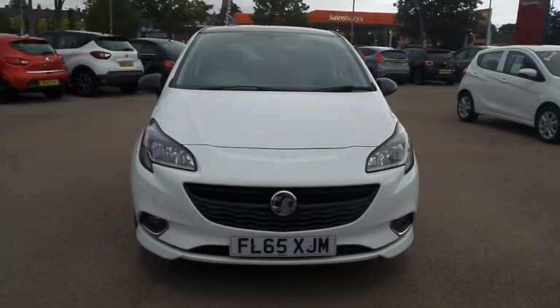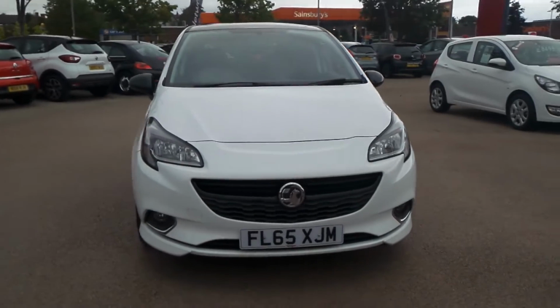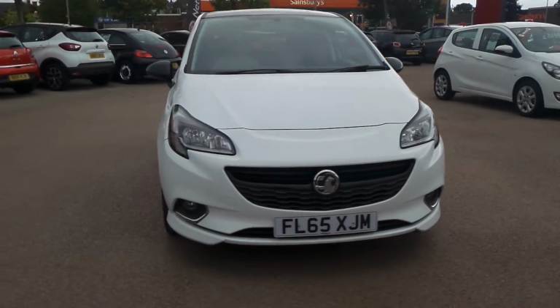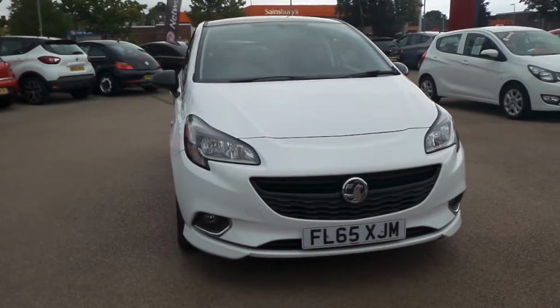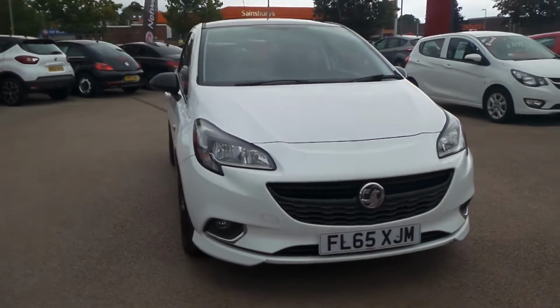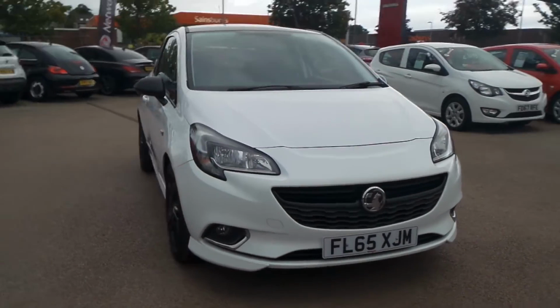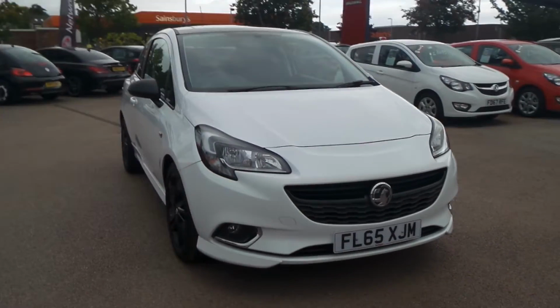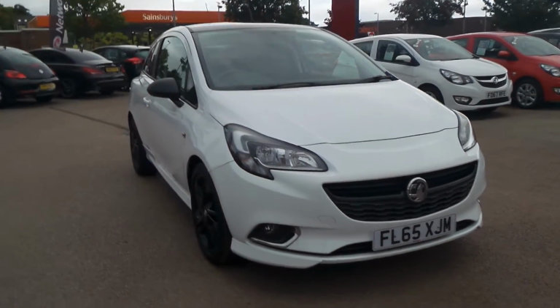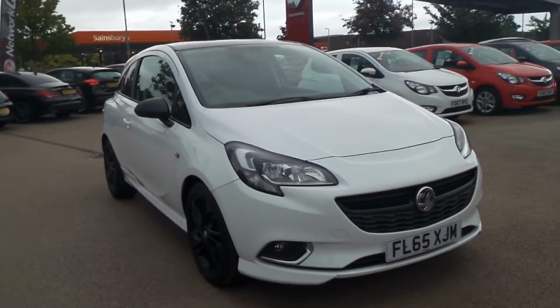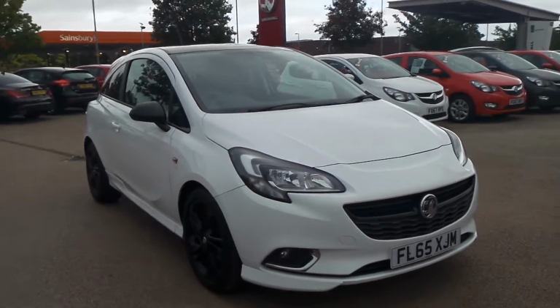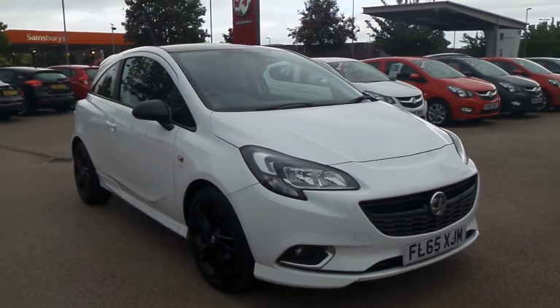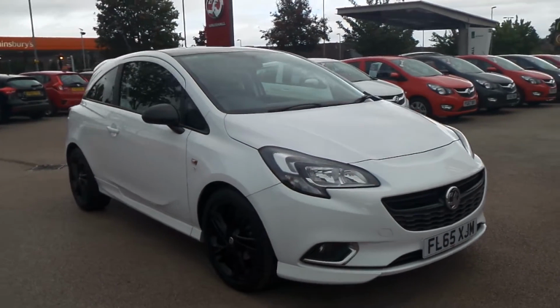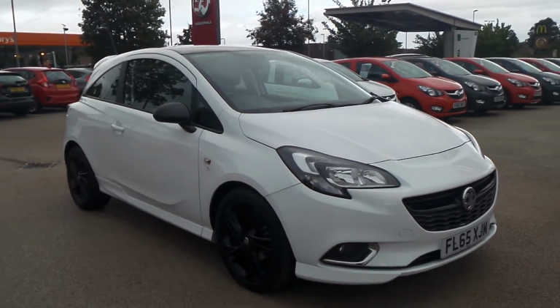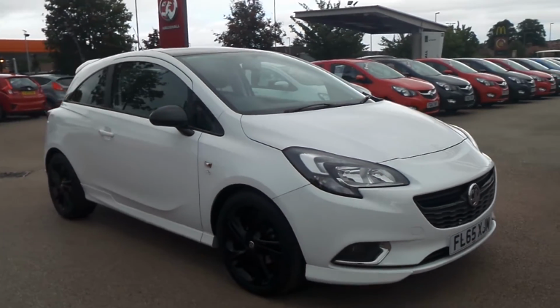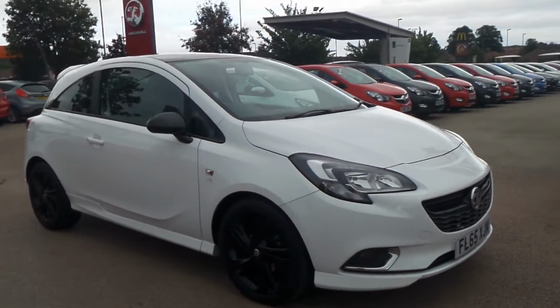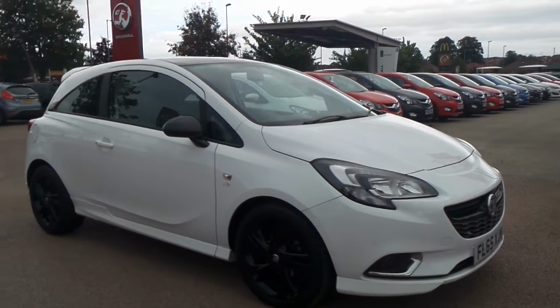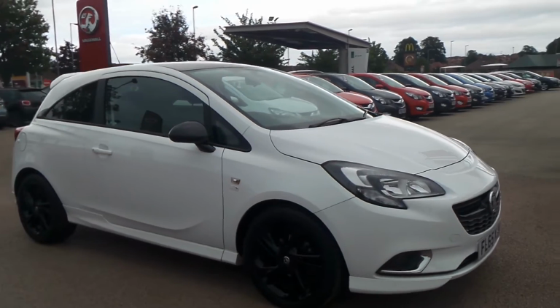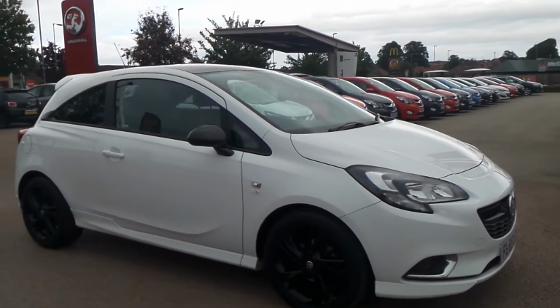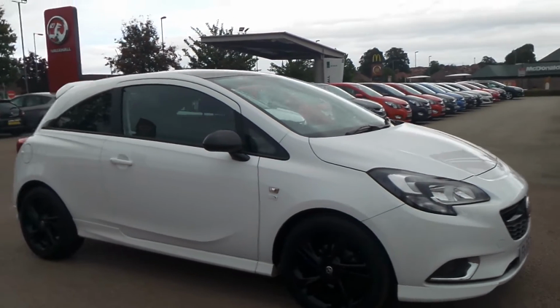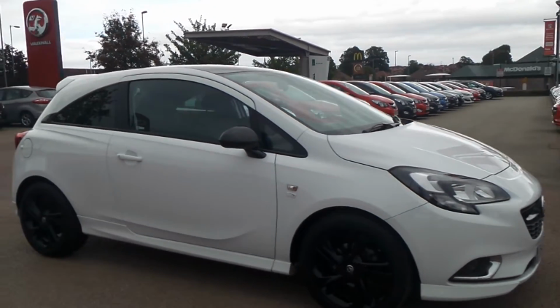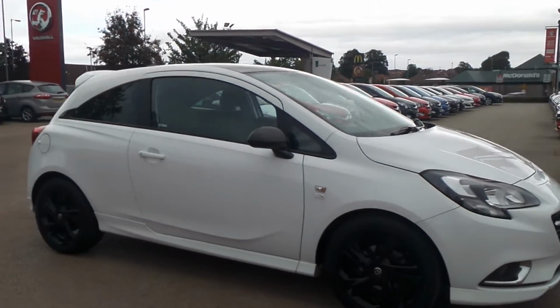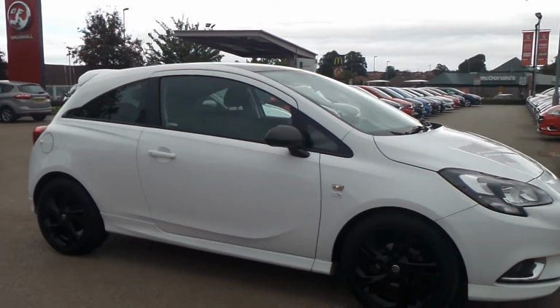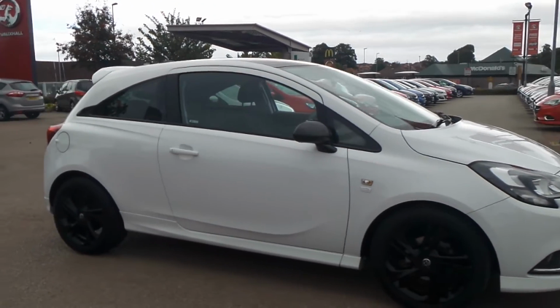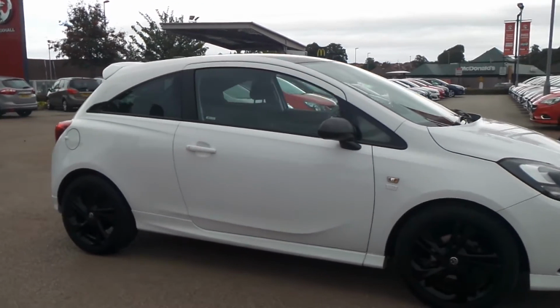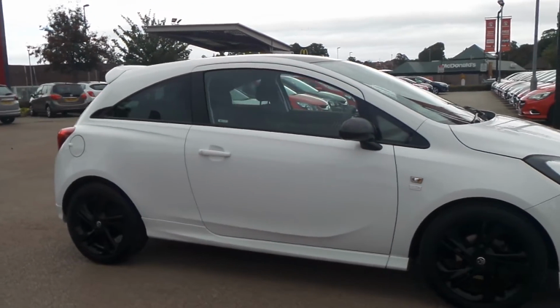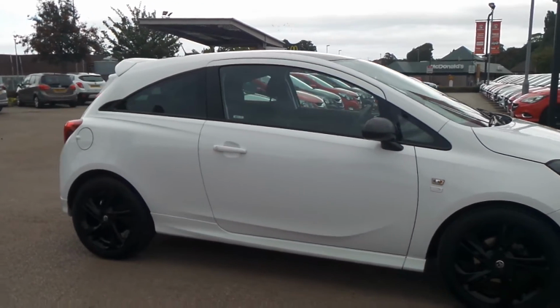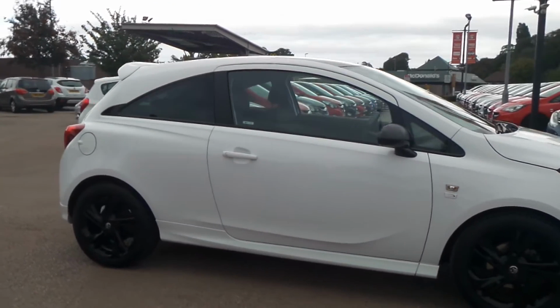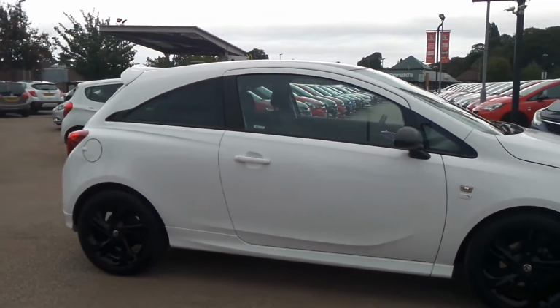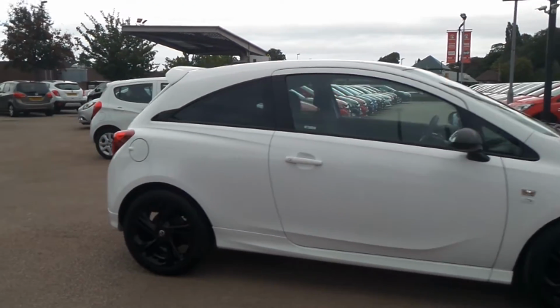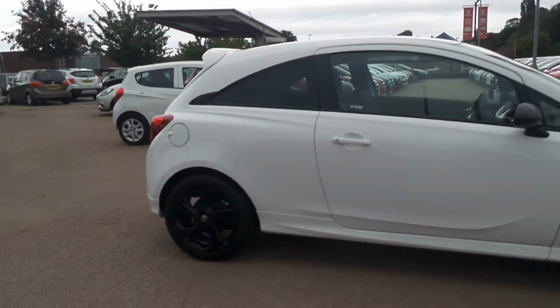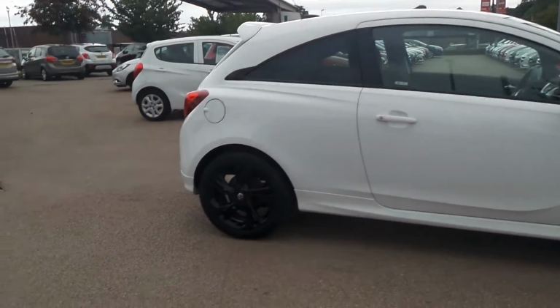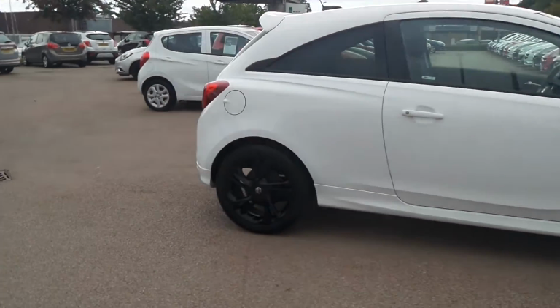Welcome to Pentagon in Nottingham, and this is our 2015 Vauxhall Corsa Limited Edition. It has a 1.4 litre petrol engine and features 17-inch black alloys.